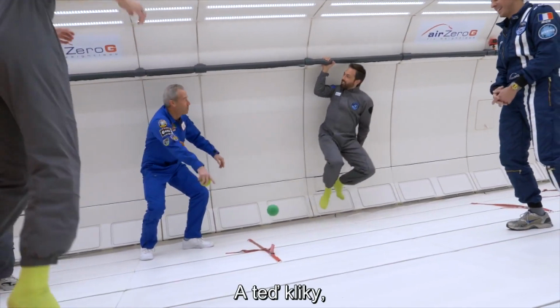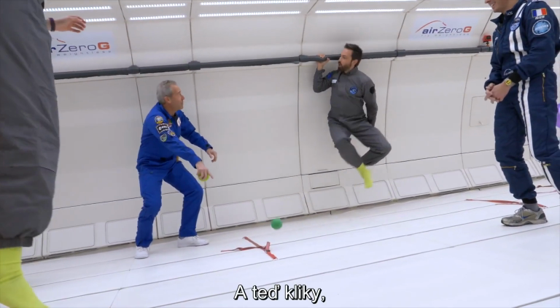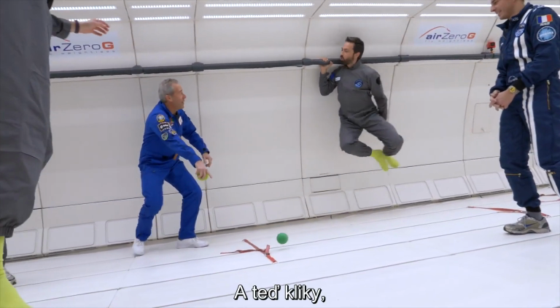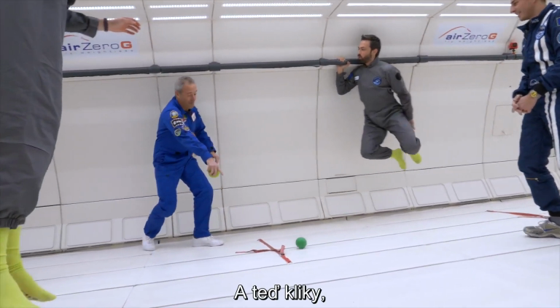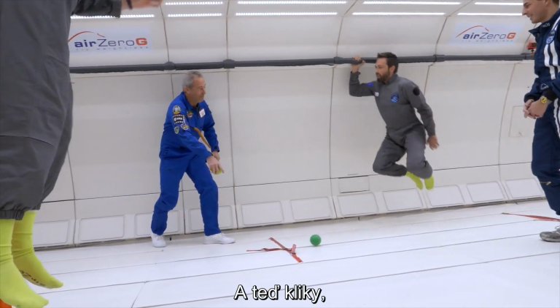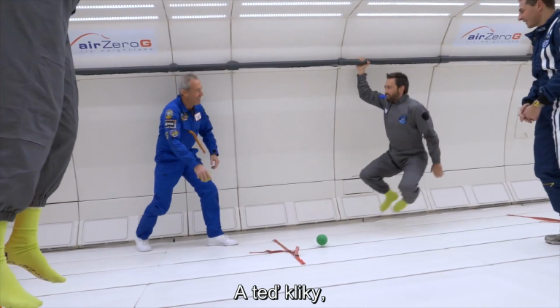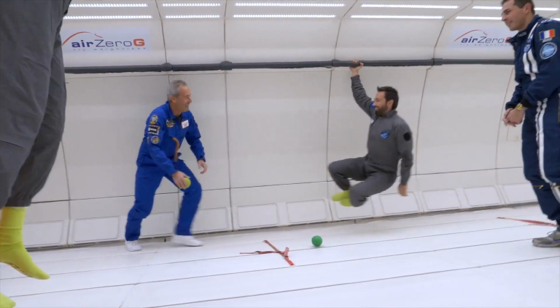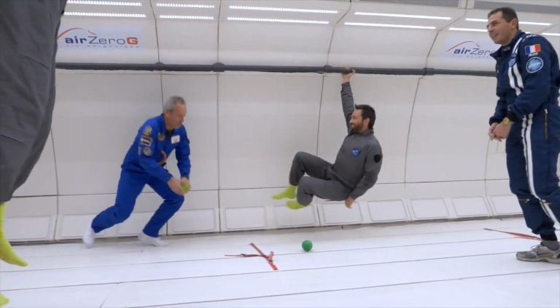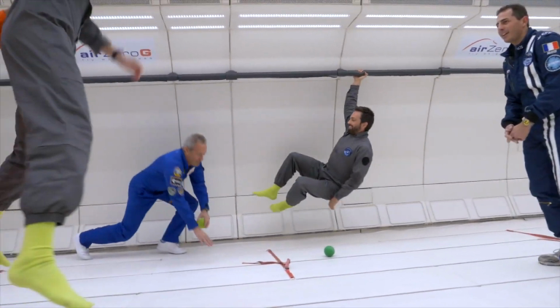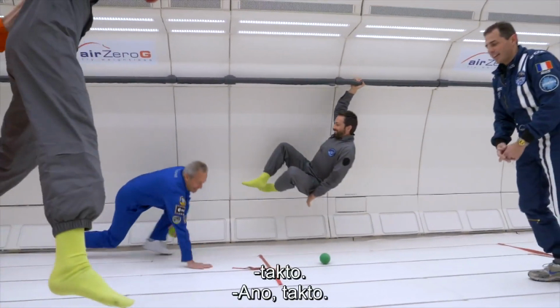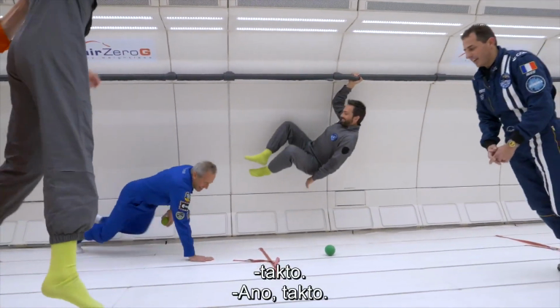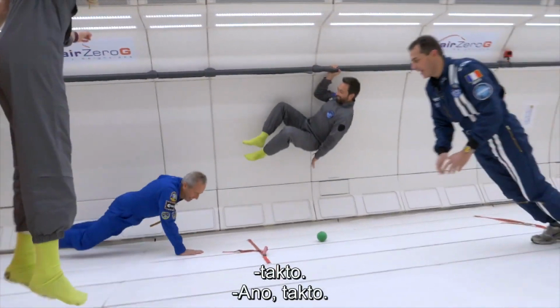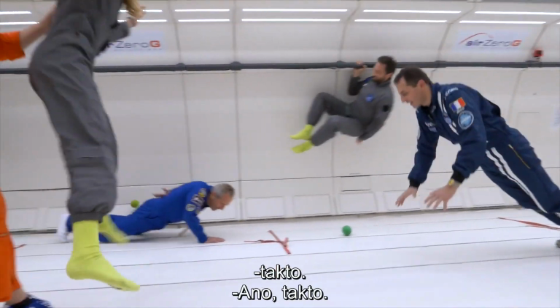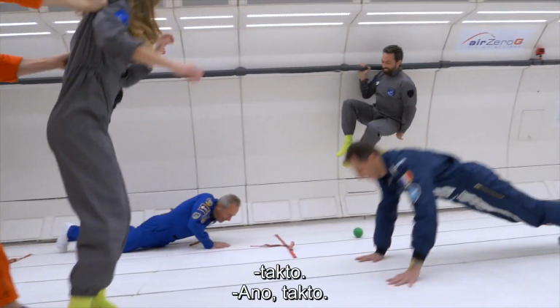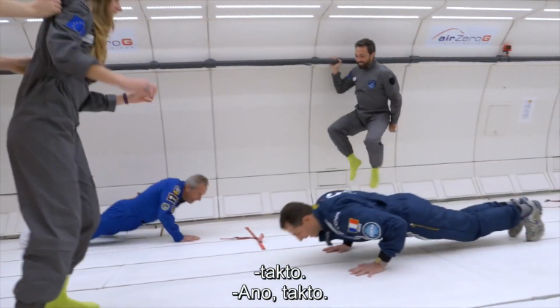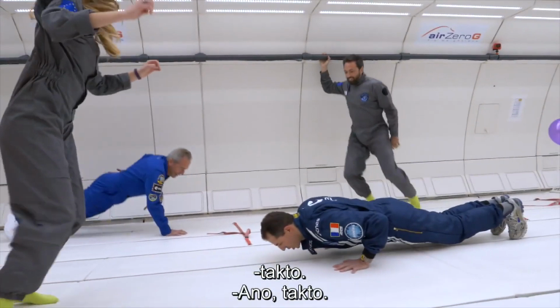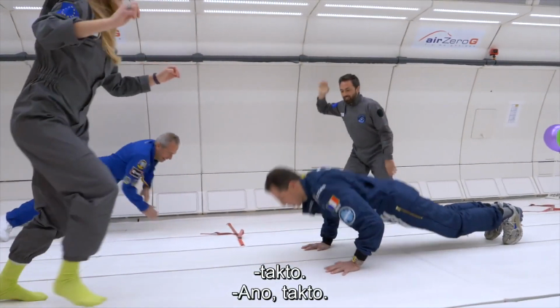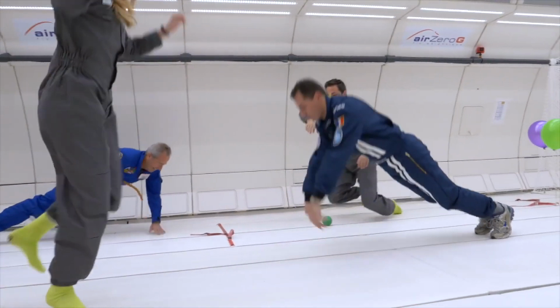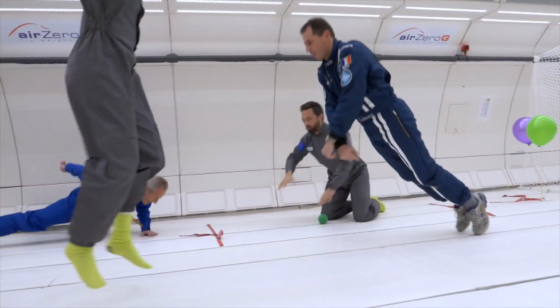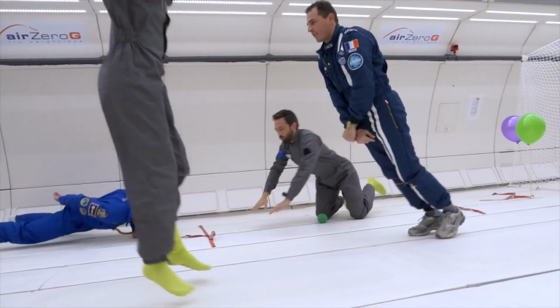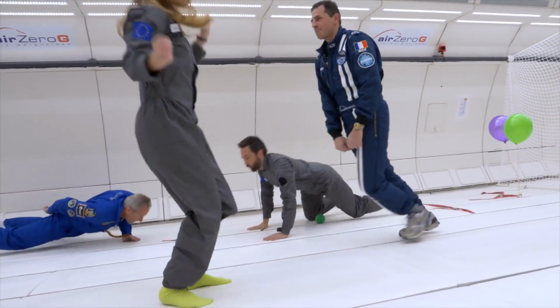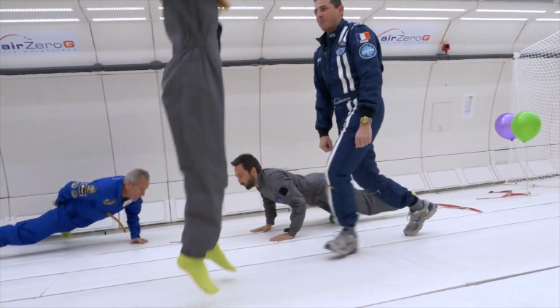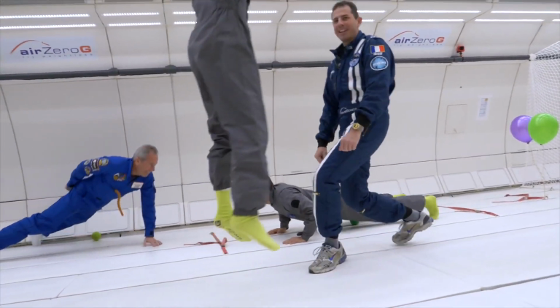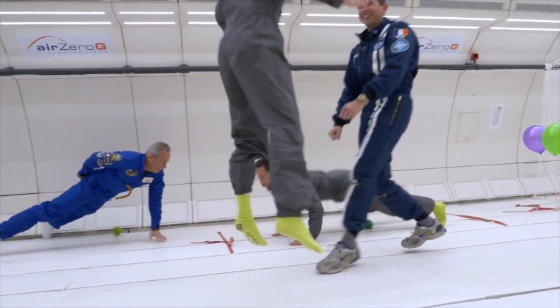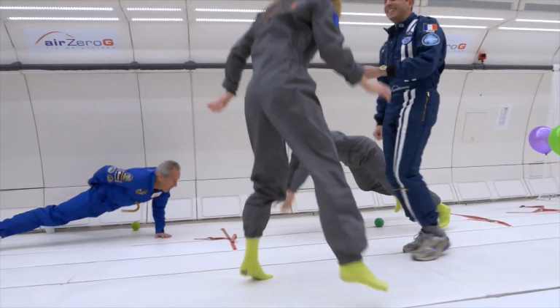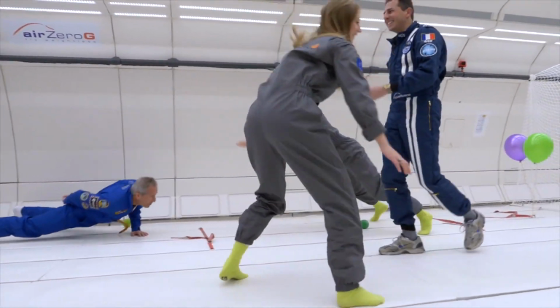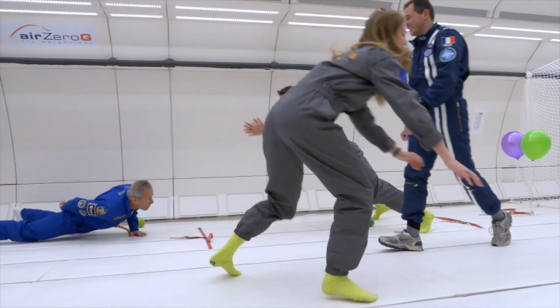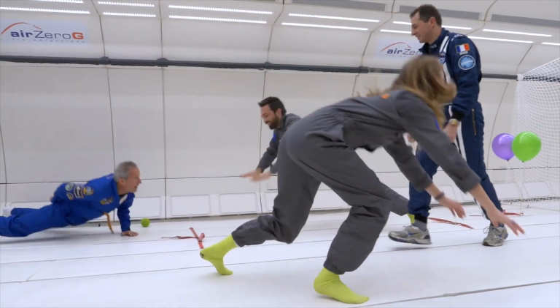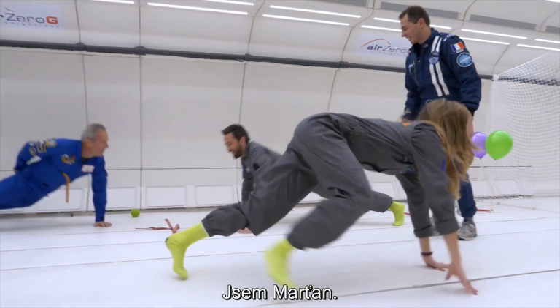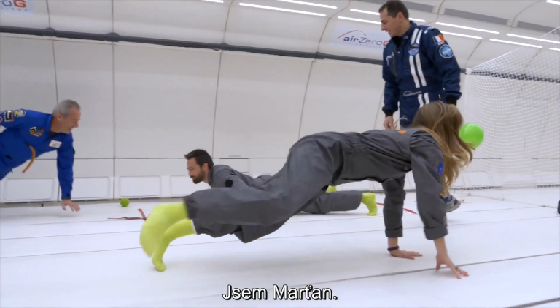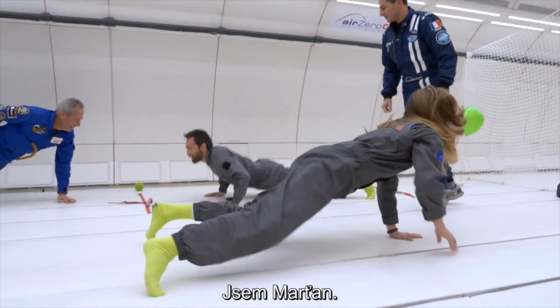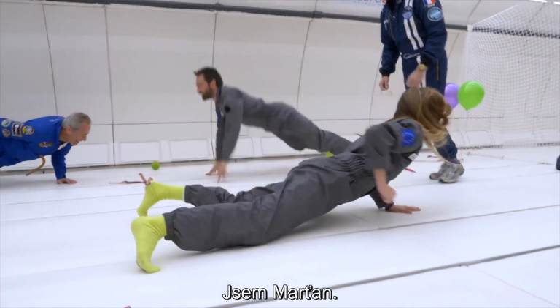Push-ups. Push-ups. Like this. One-arm. I am the Martian.